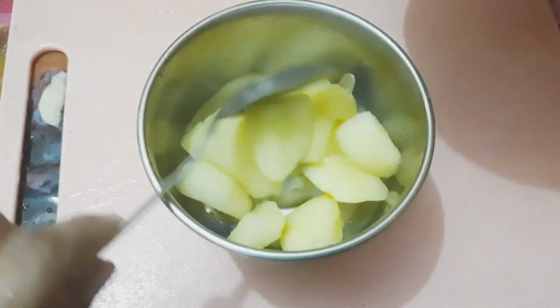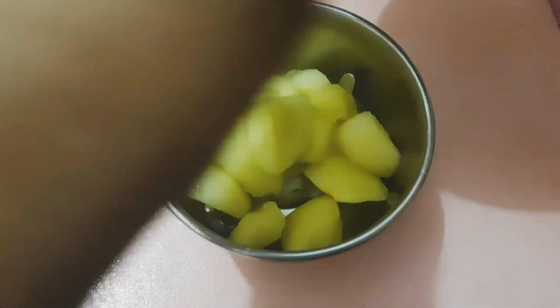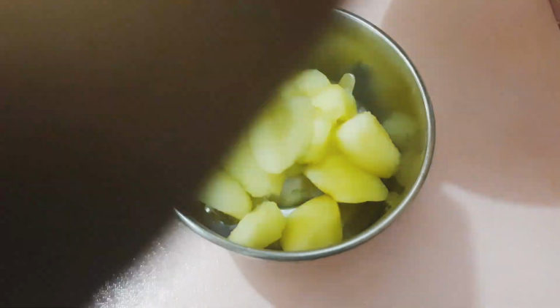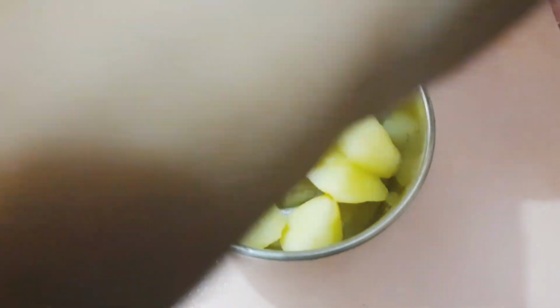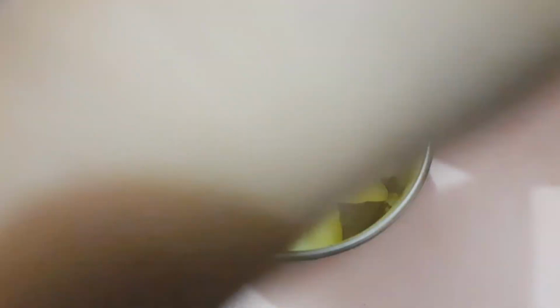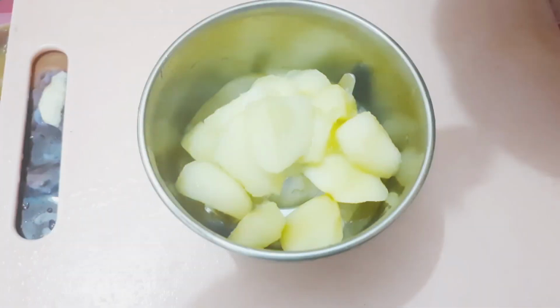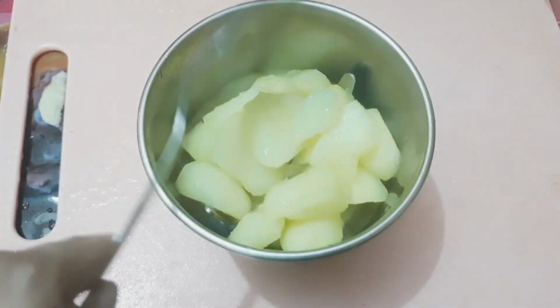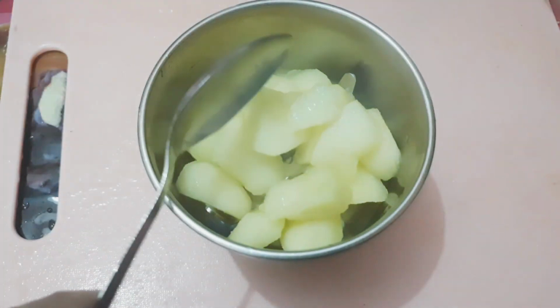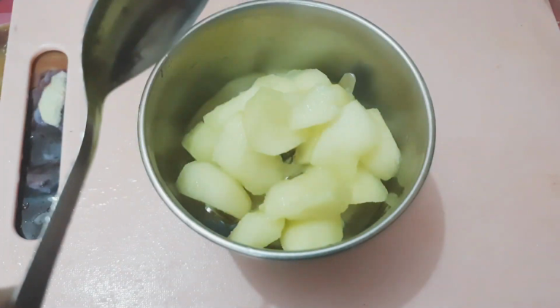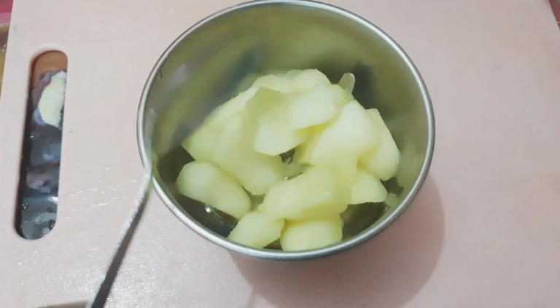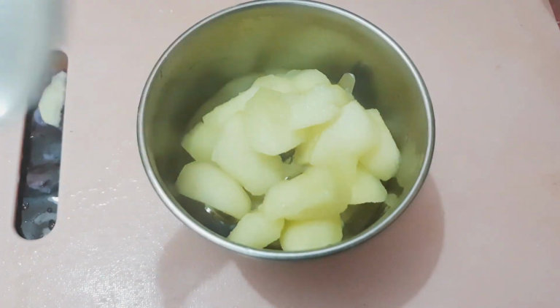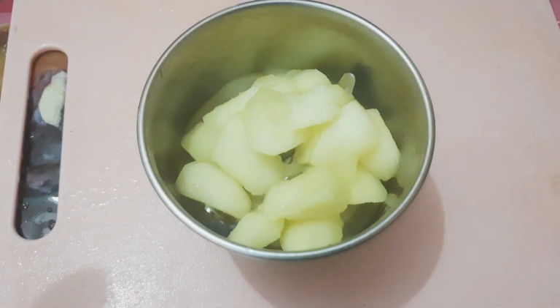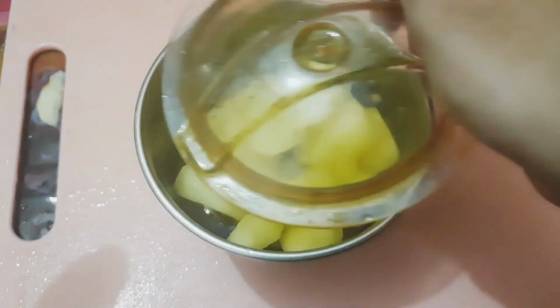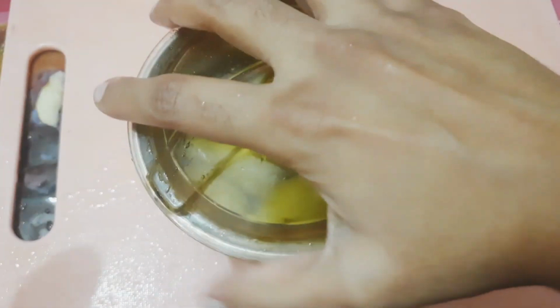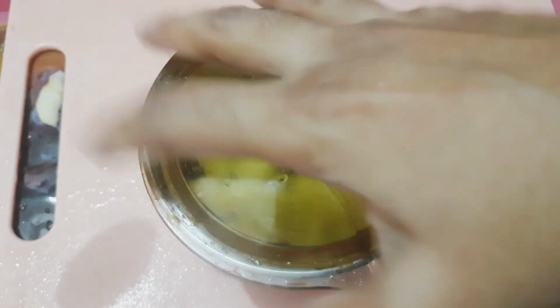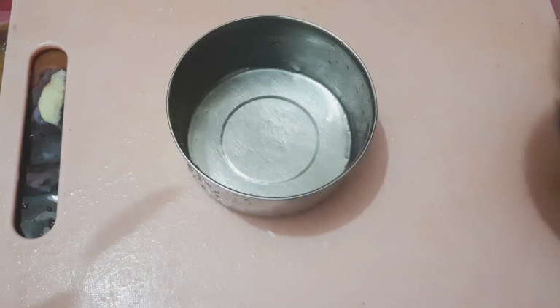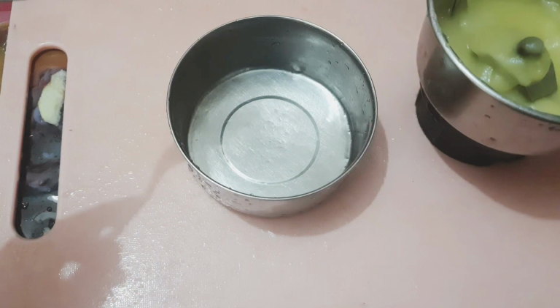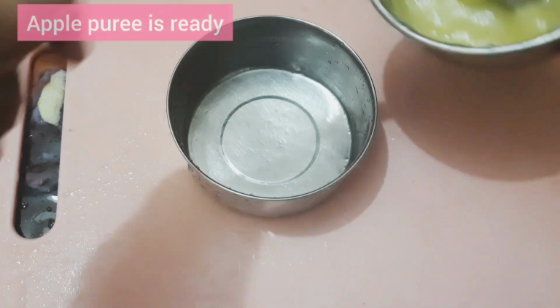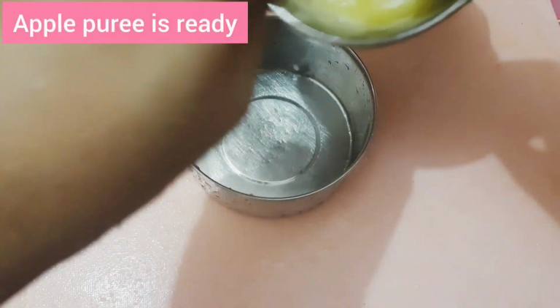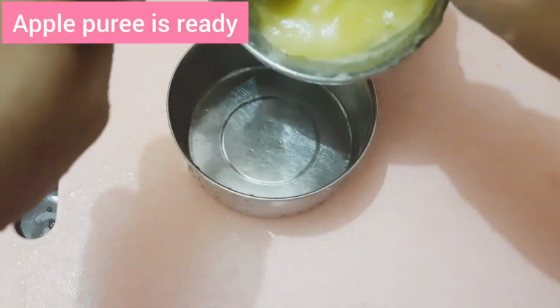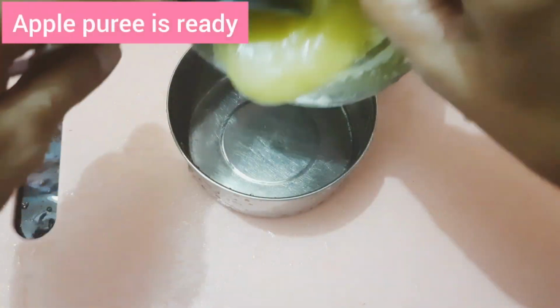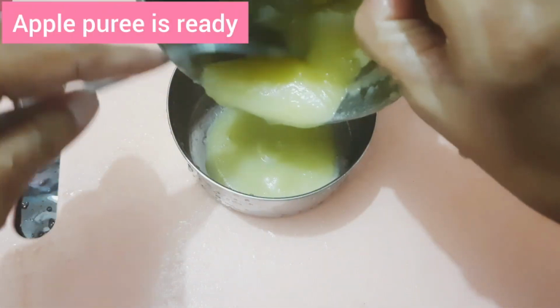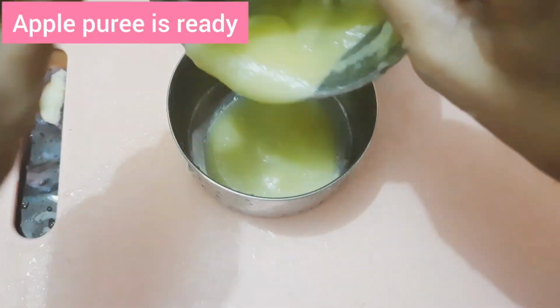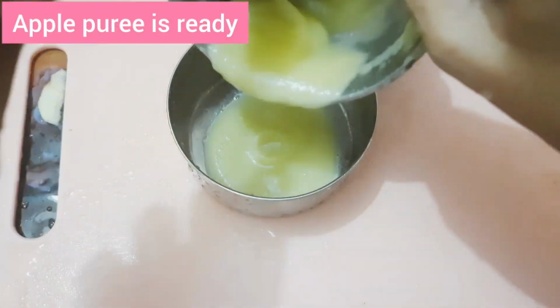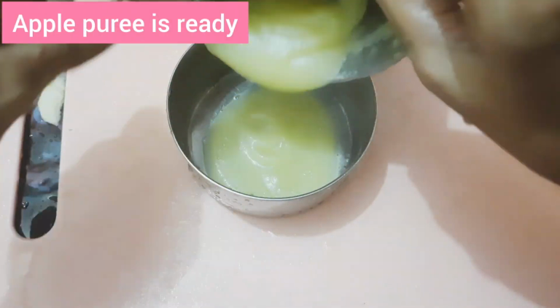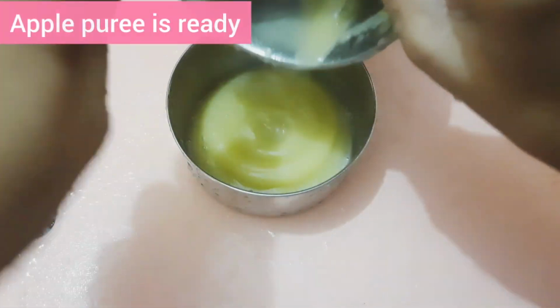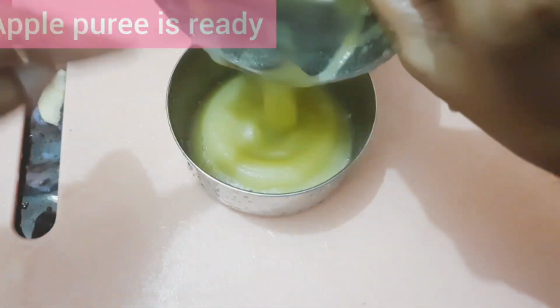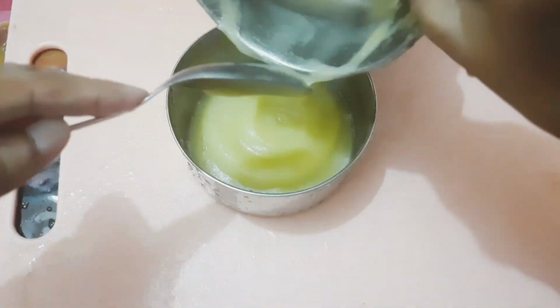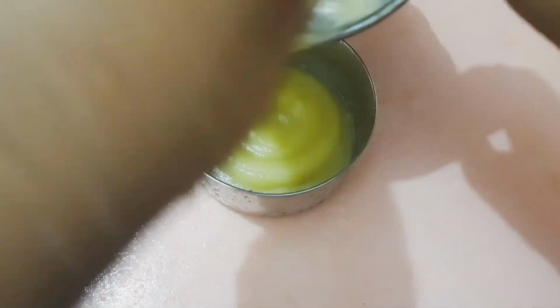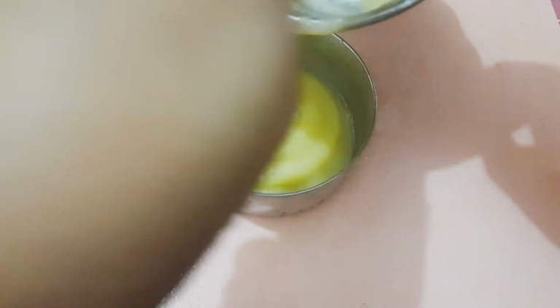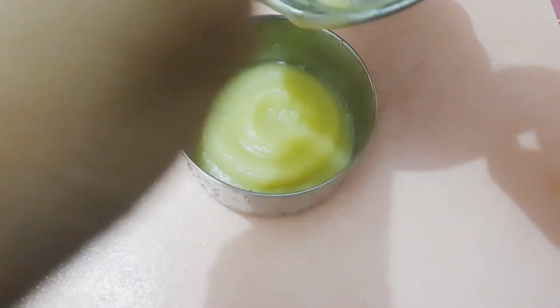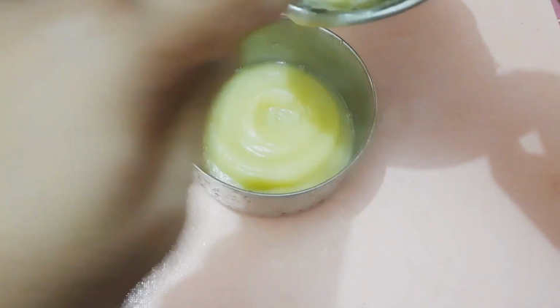Now we are ready to blend it. You can add some liquid to adjust the consistency.